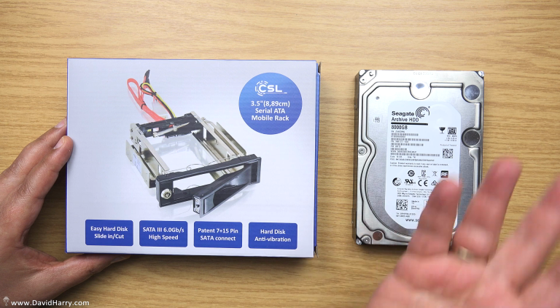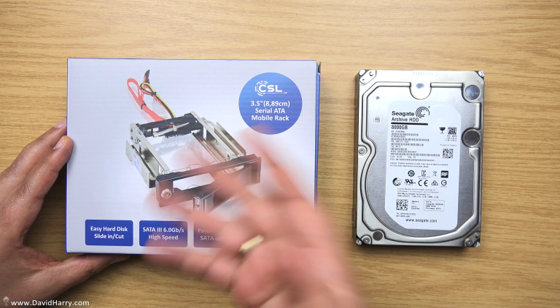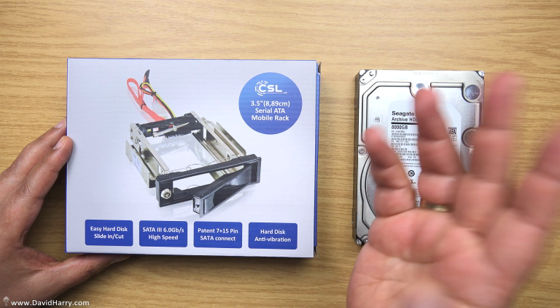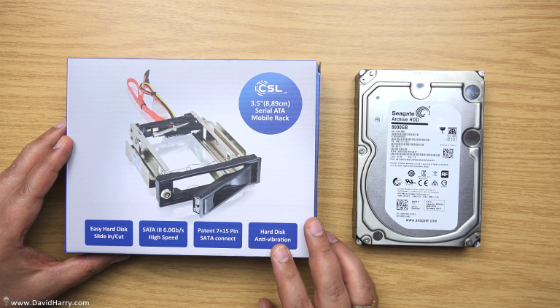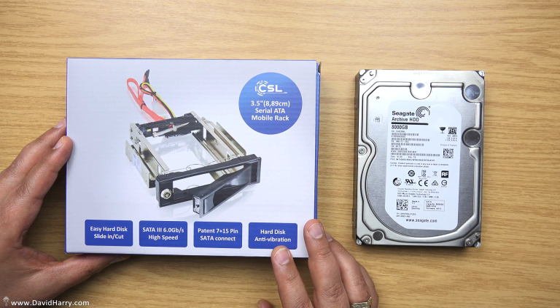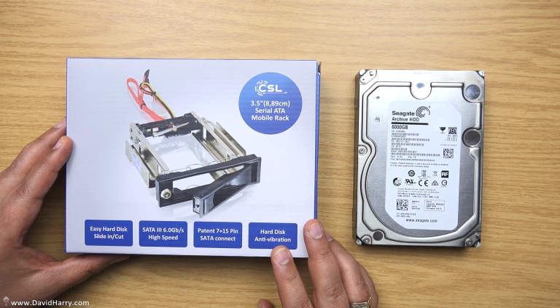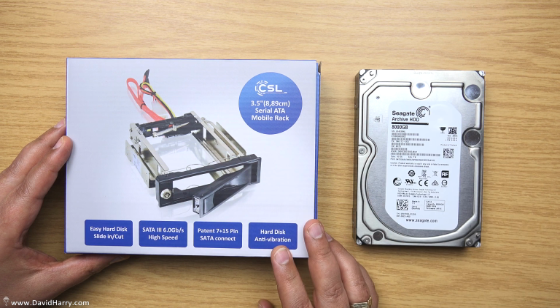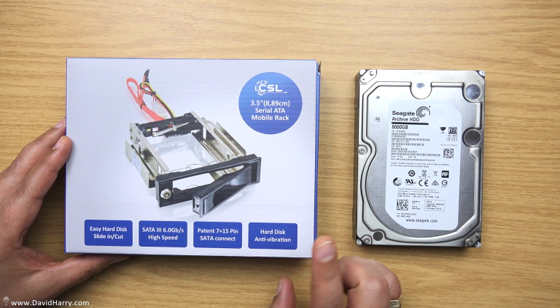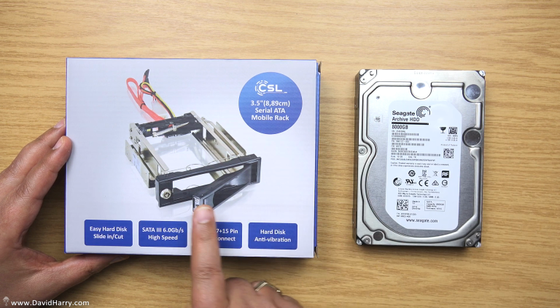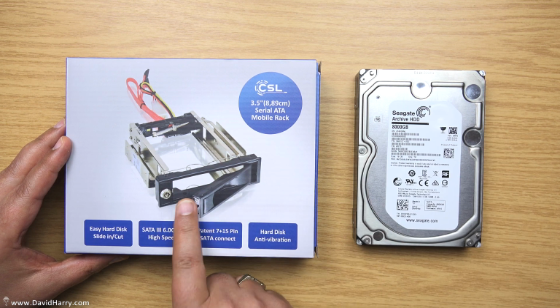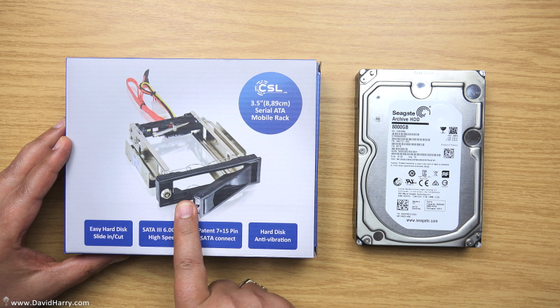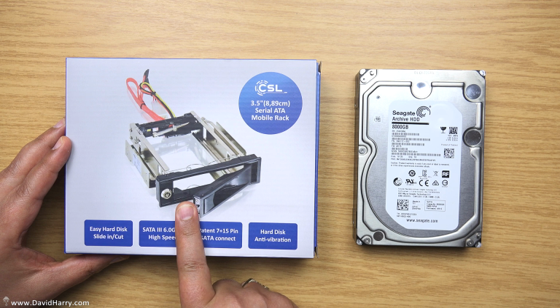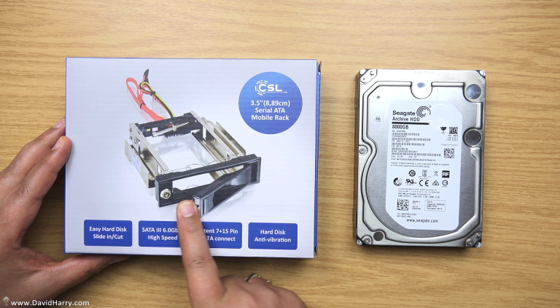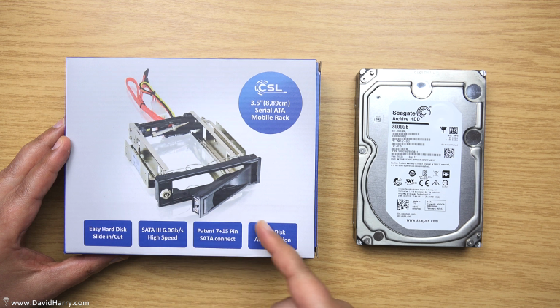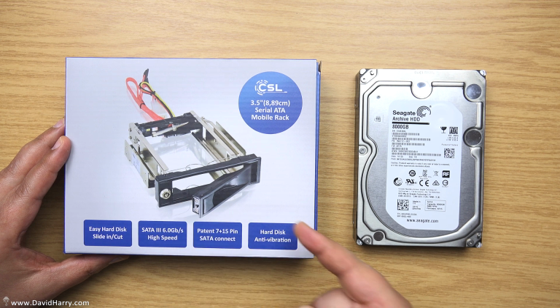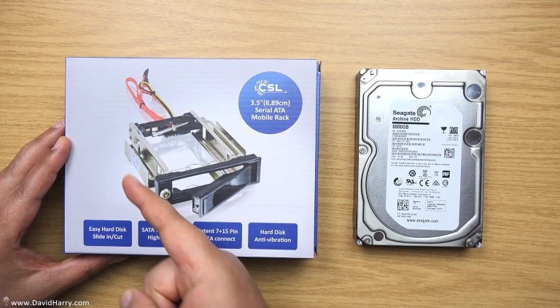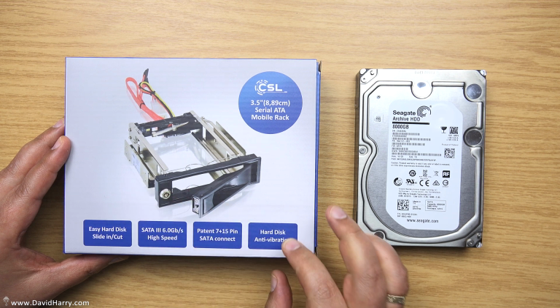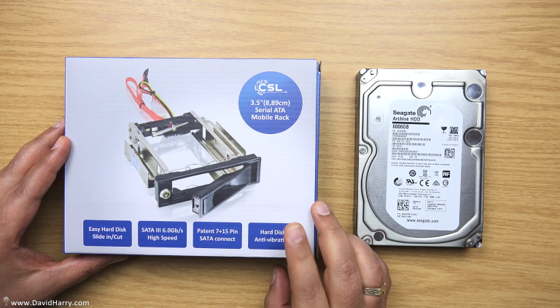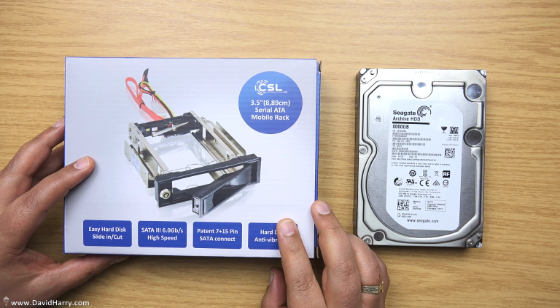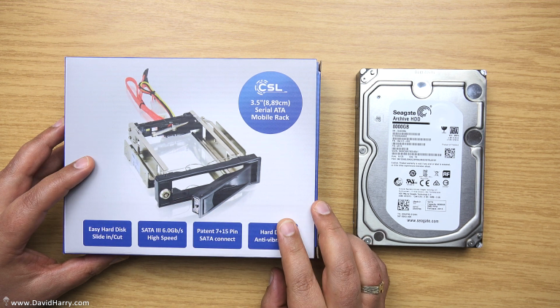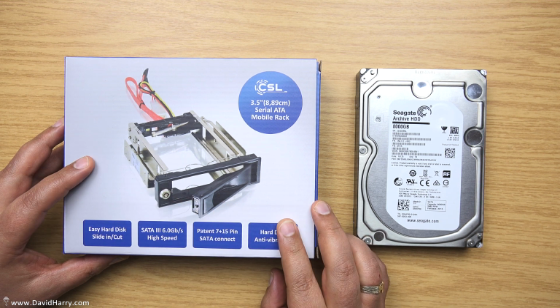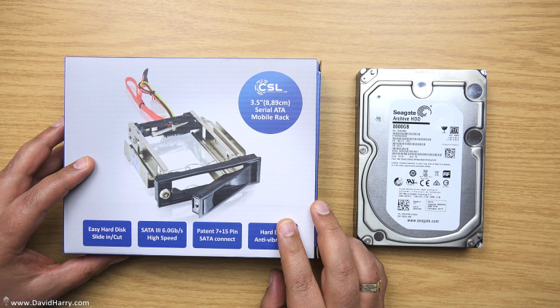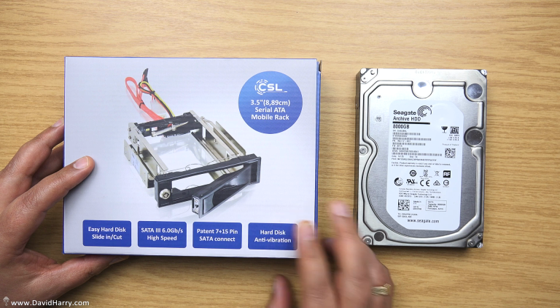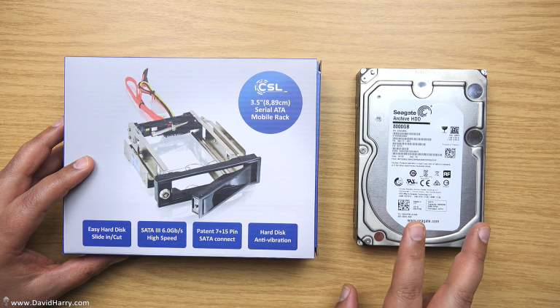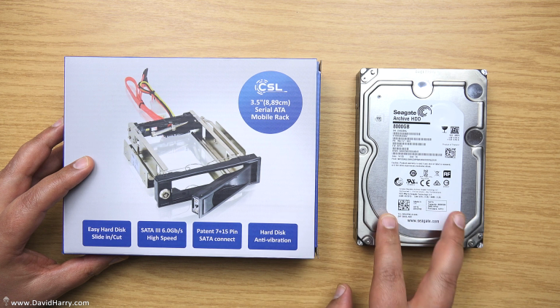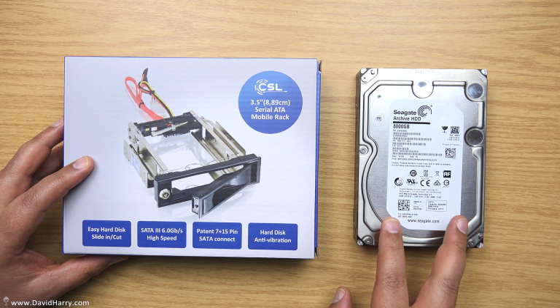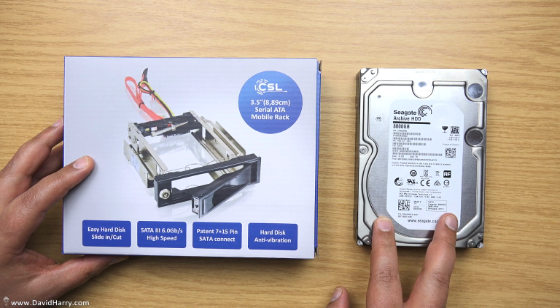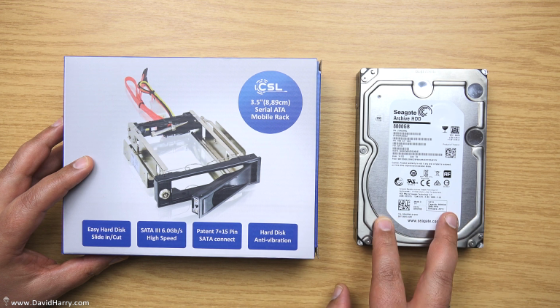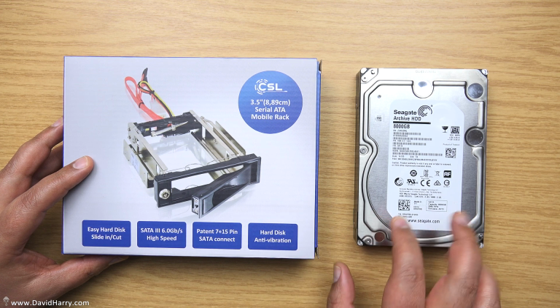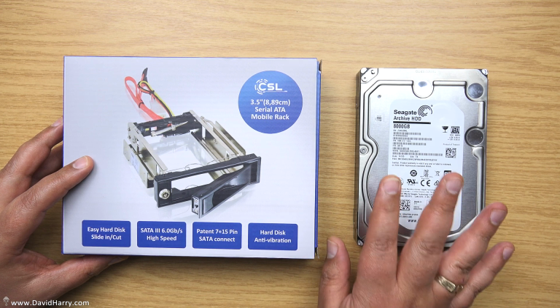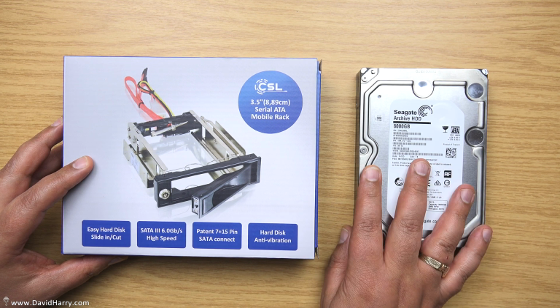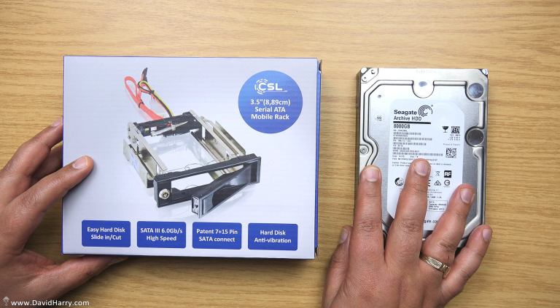David Harry here. In this video I'm going to show you this little mechanism which, once it's put inside a five and a quarter inch bay on a computer, will allow you to treat your three and a half inch SATA drives like removable drives.